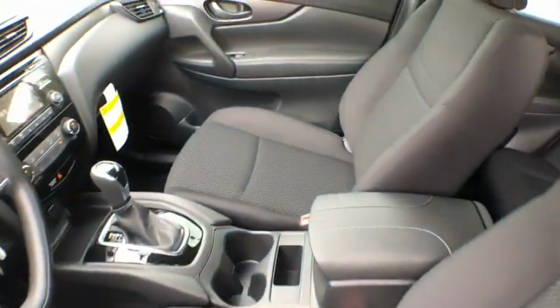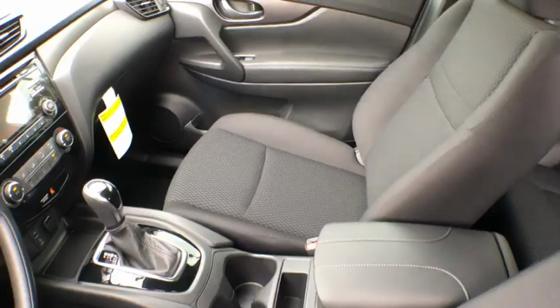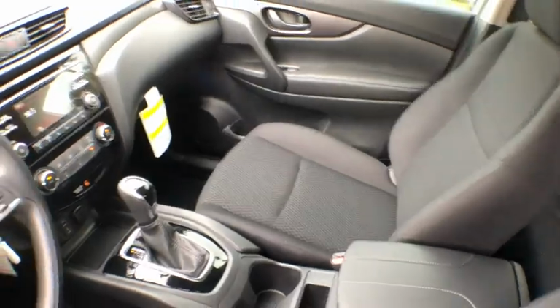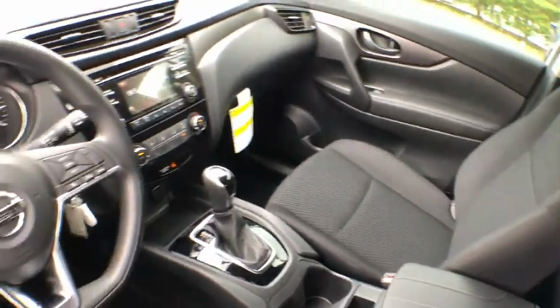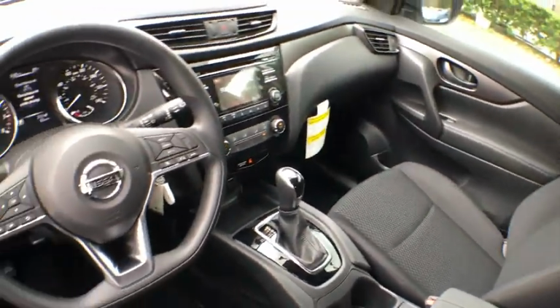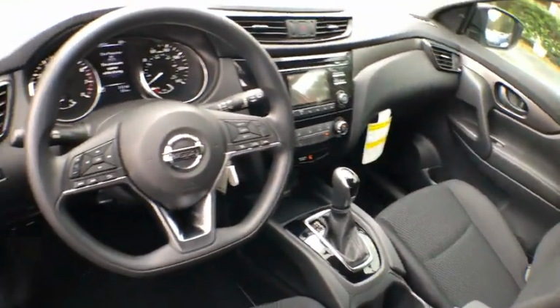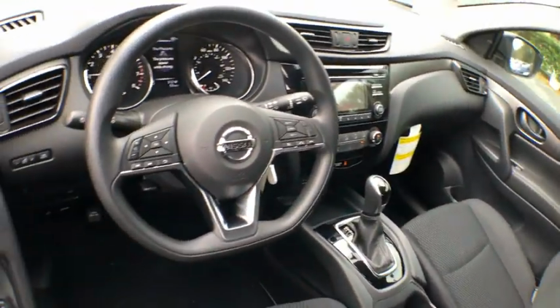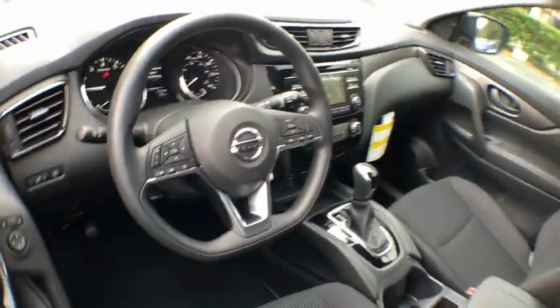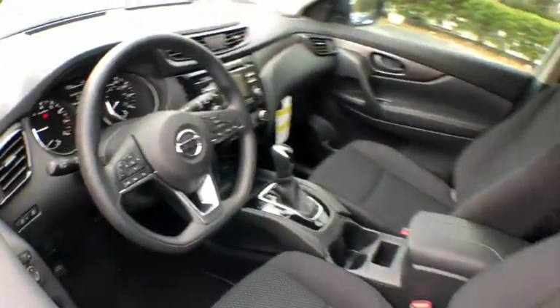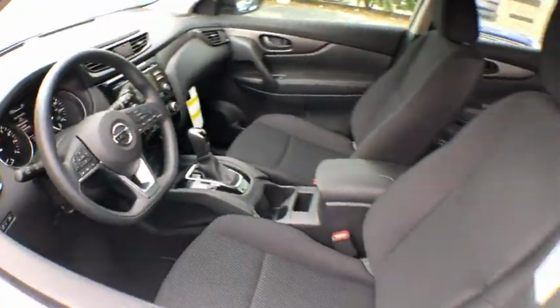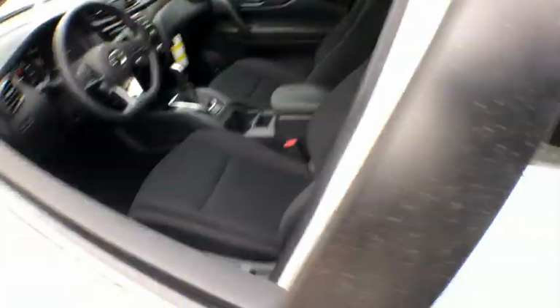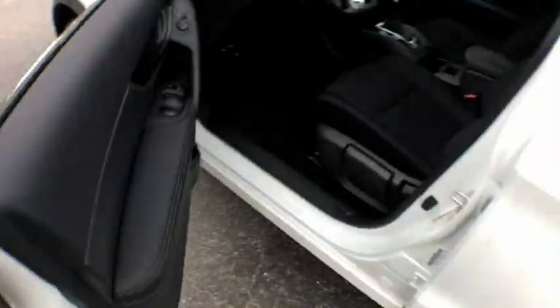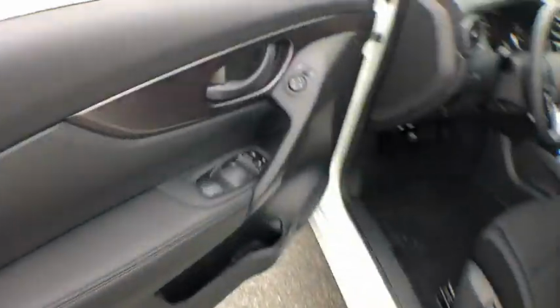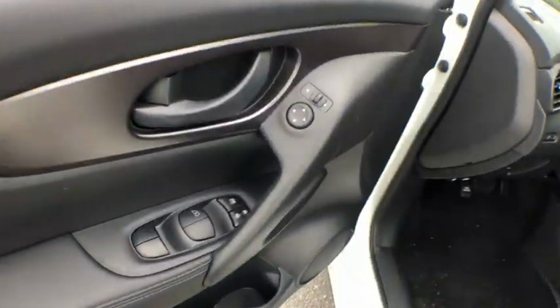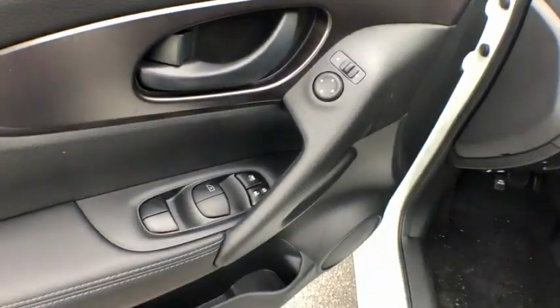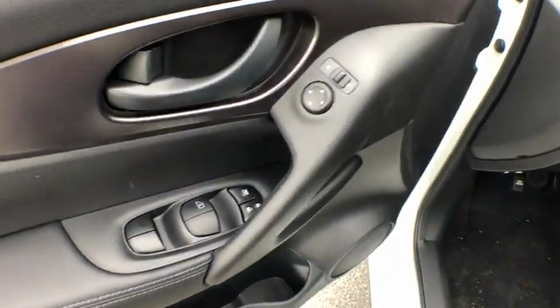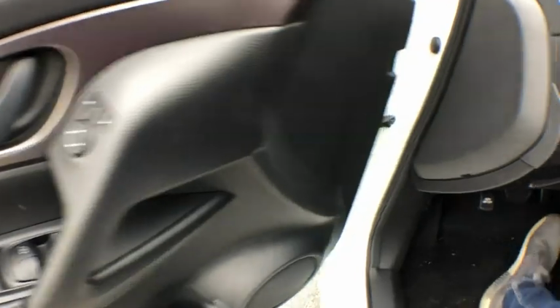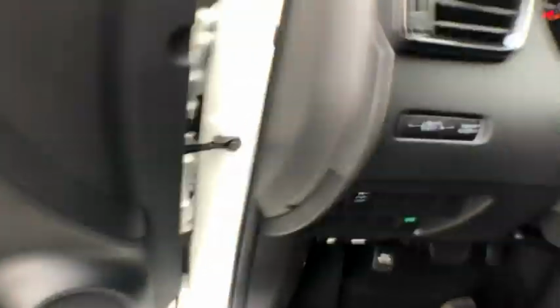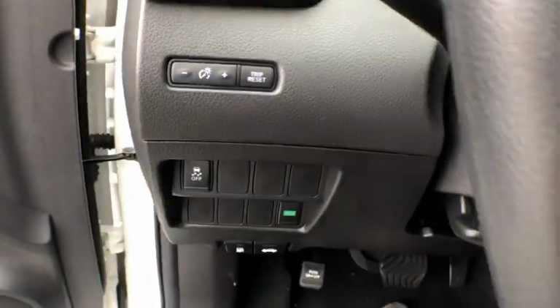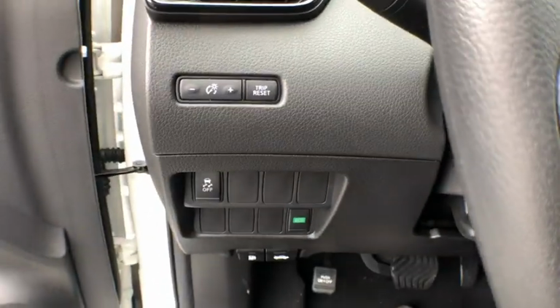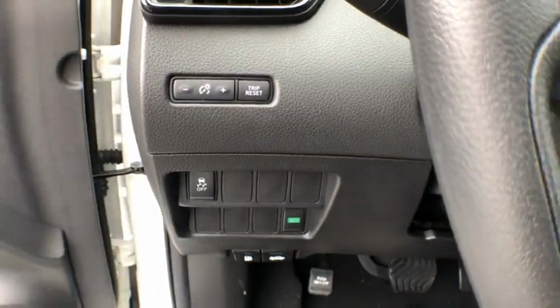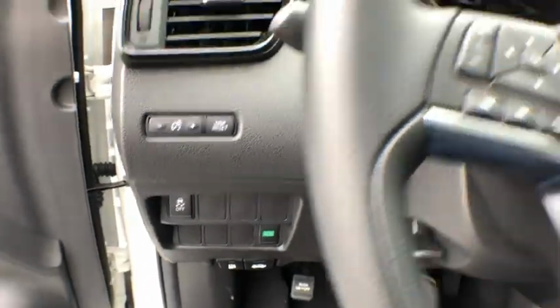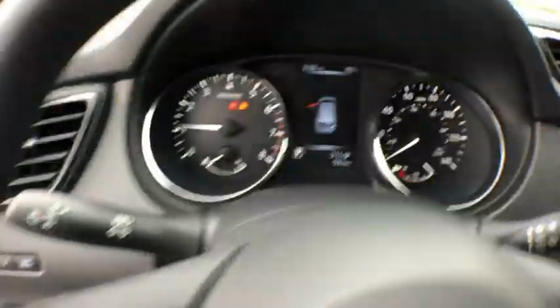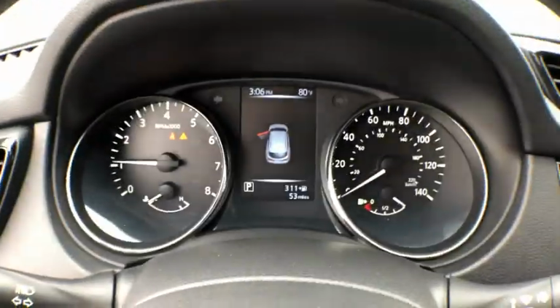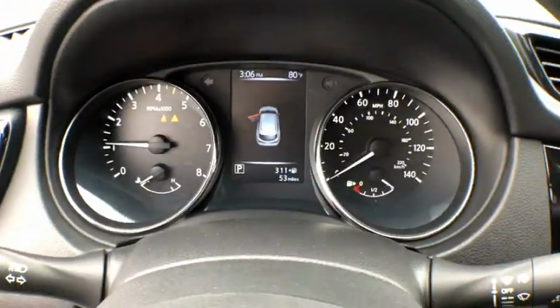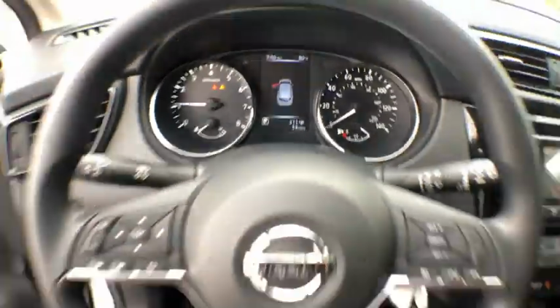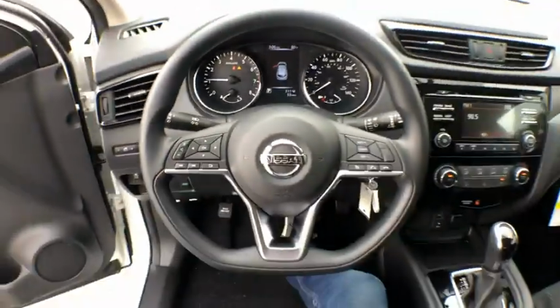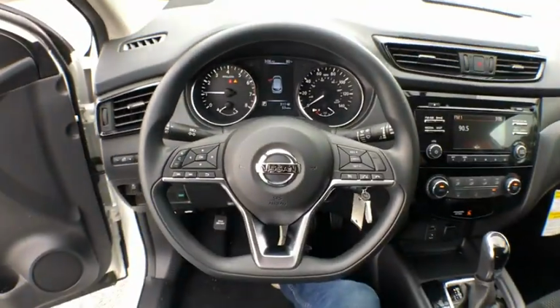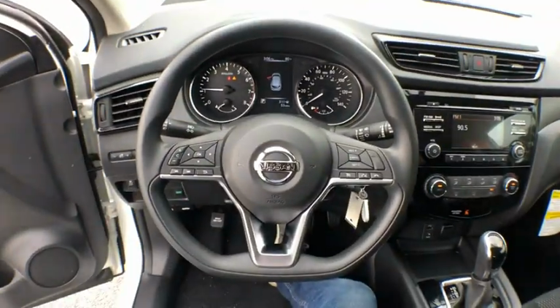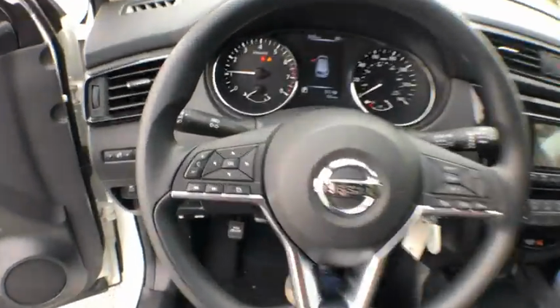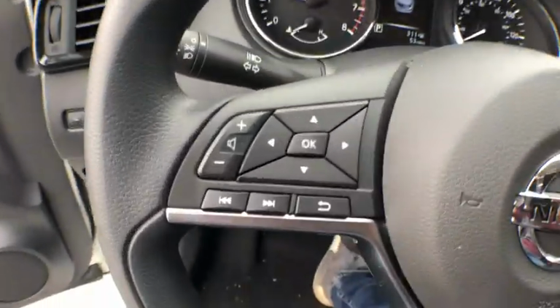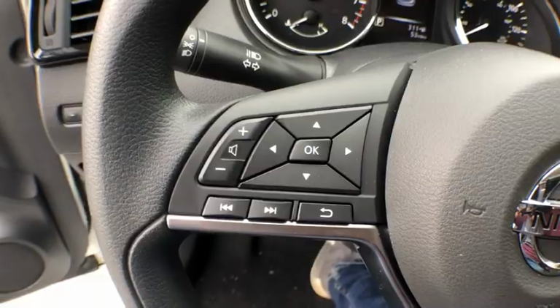This vehicle has less than 100 miles. Here are some of this vehicle's great options: traction control, dual airbags, power steering, four-wheel disc brakes, trip computer.